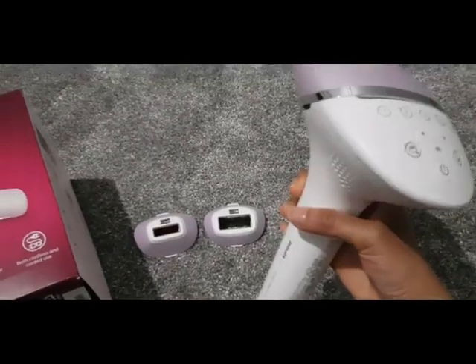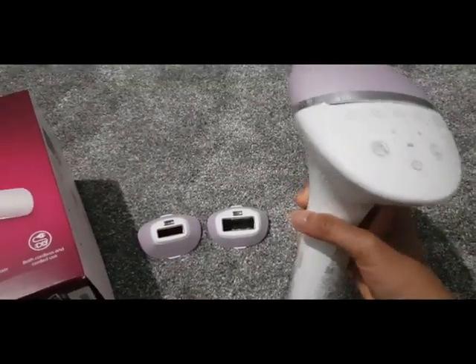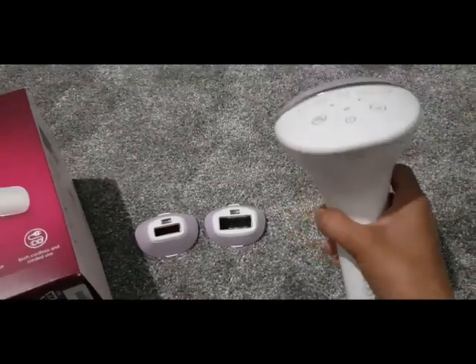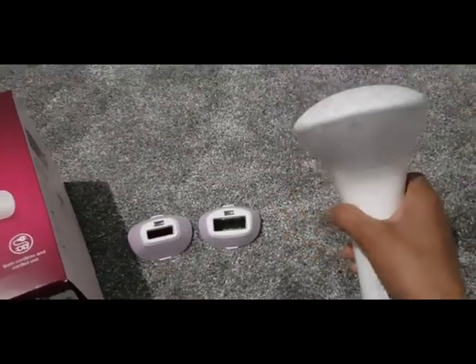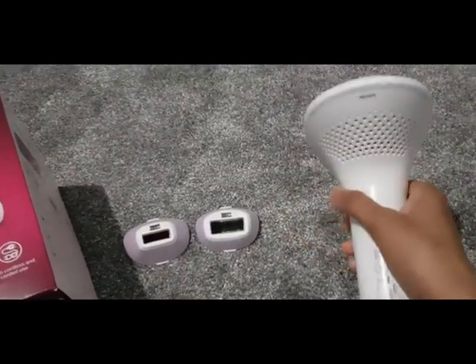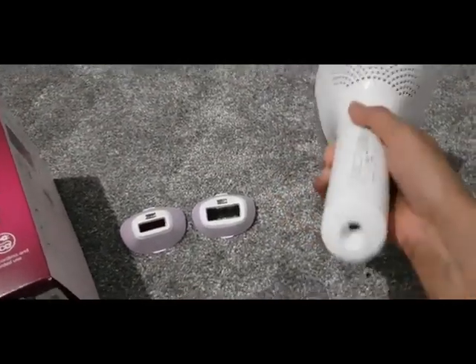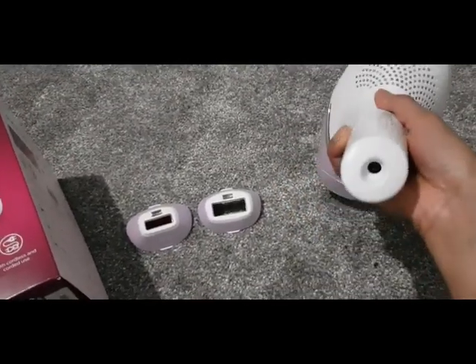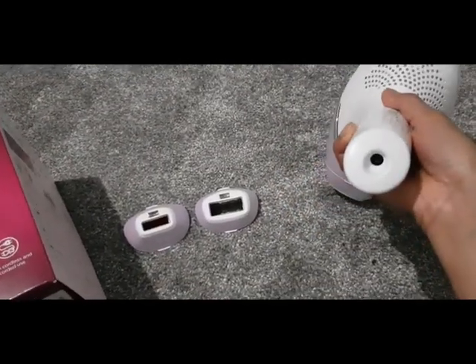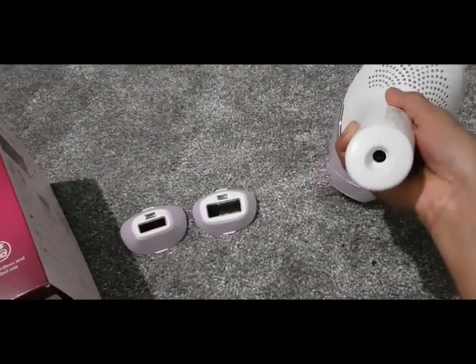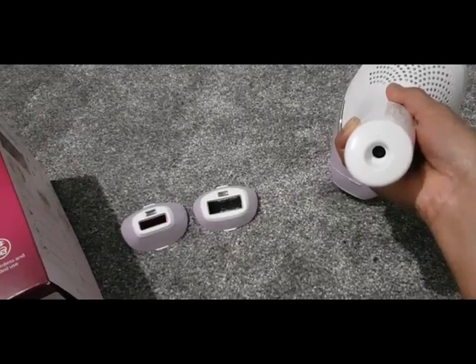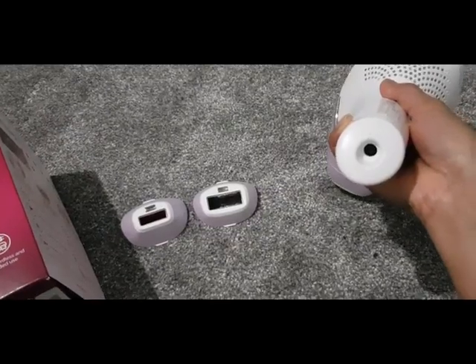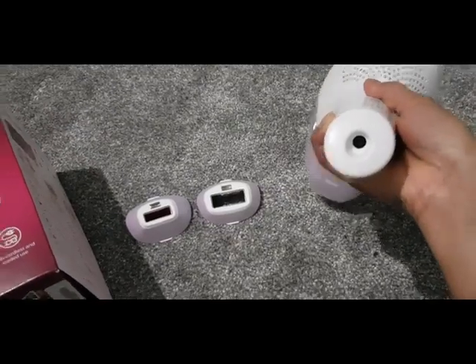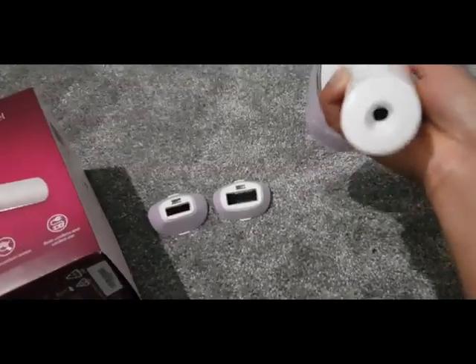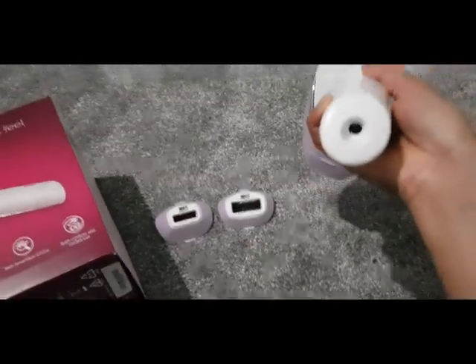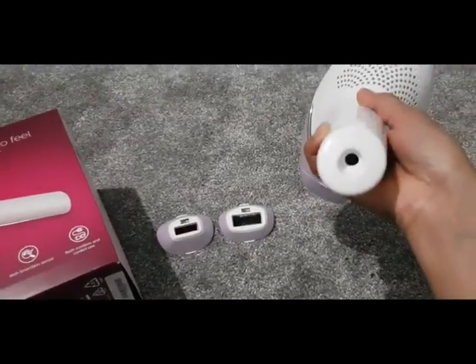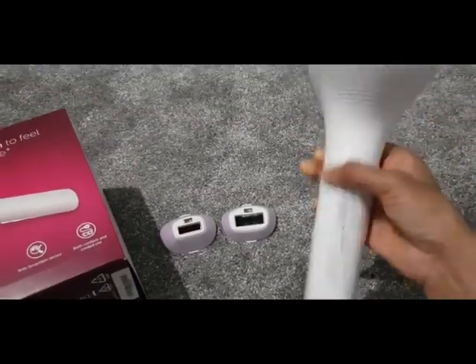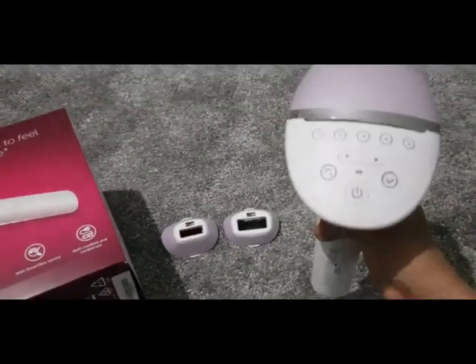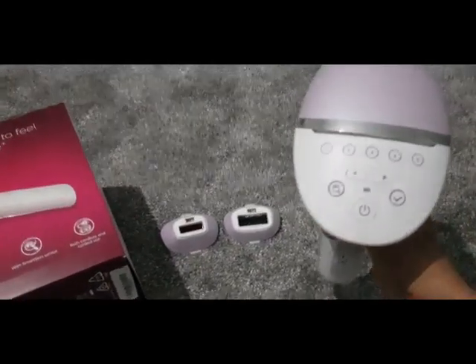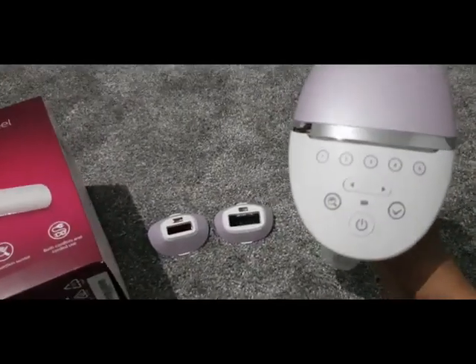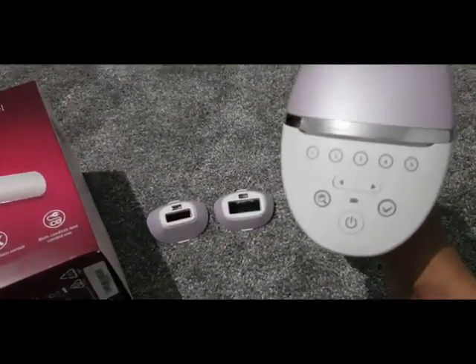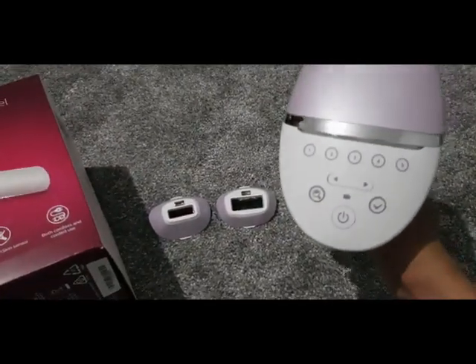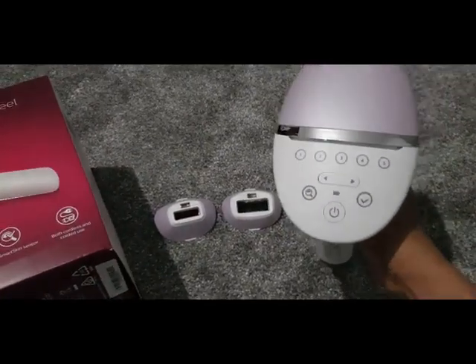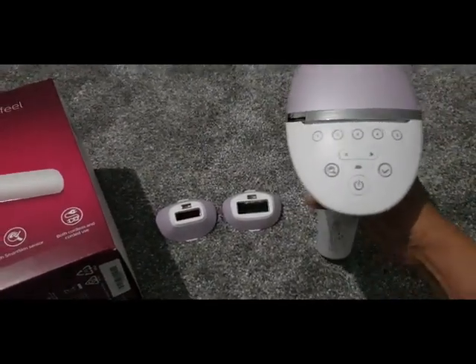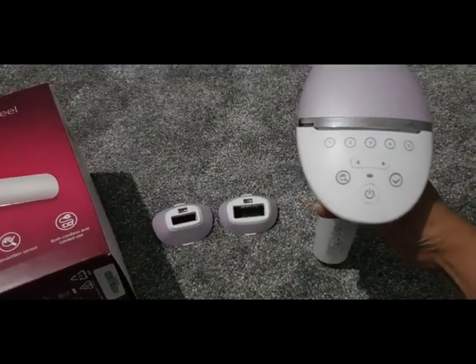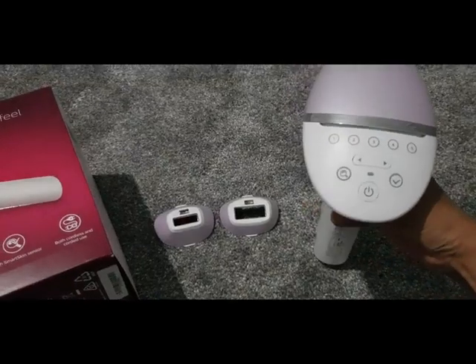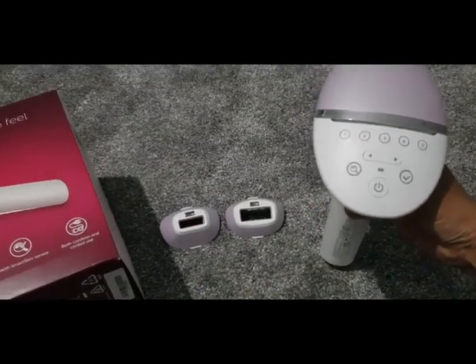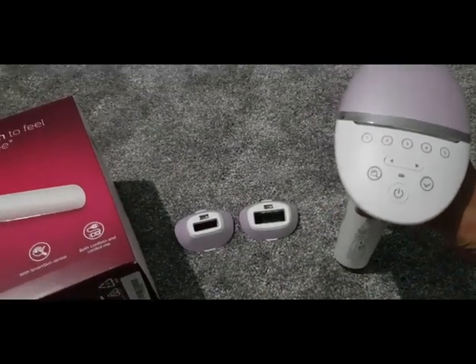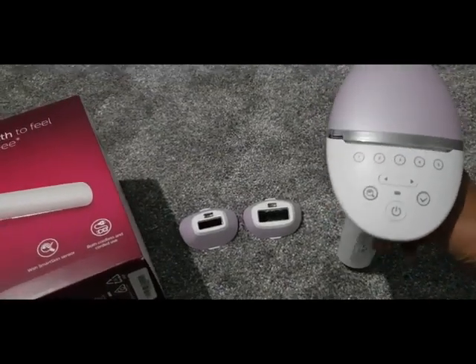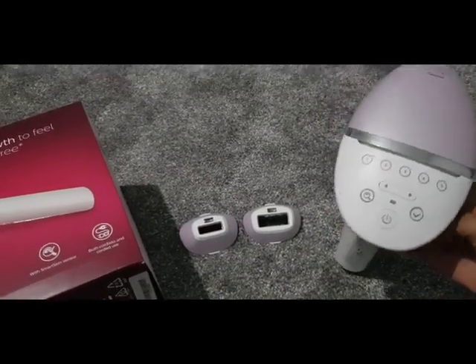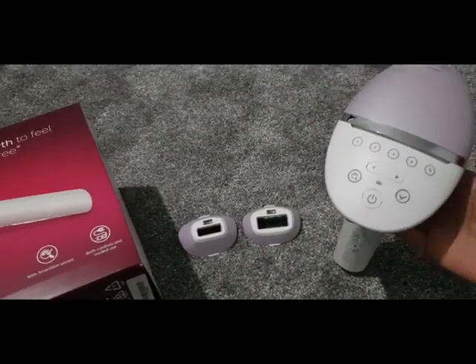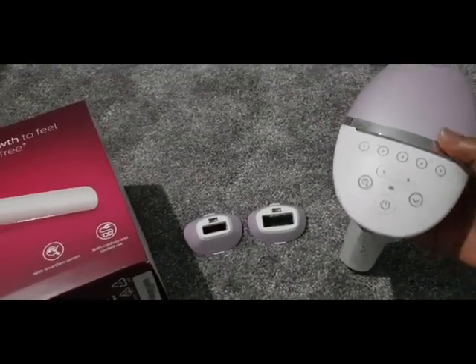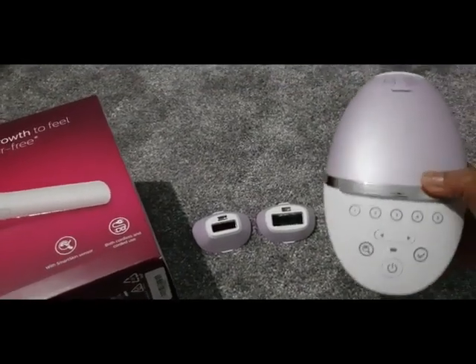The gadget comes with a power cord so you can use it plugged in, or you can actually use it on its own just on the battery life.